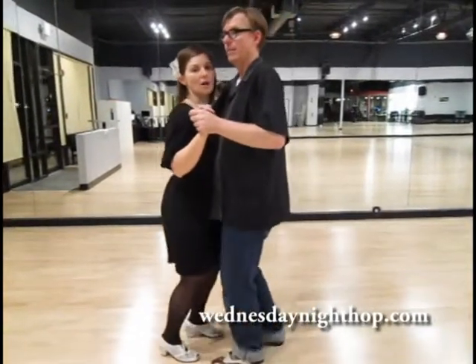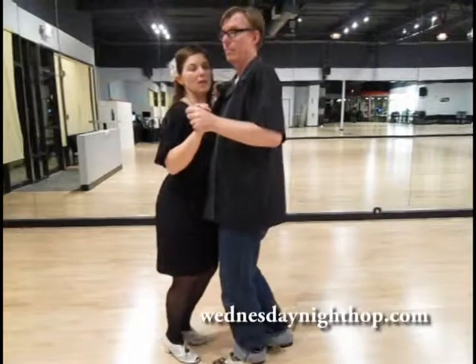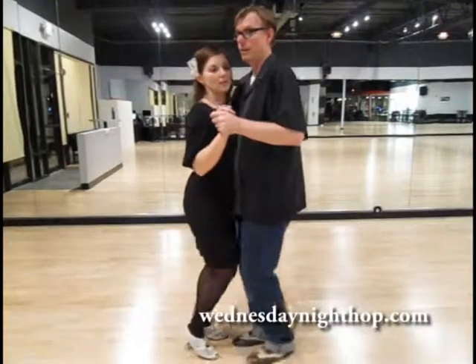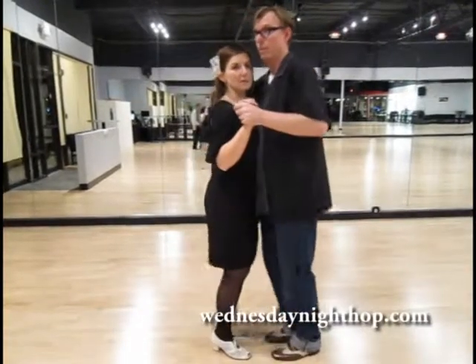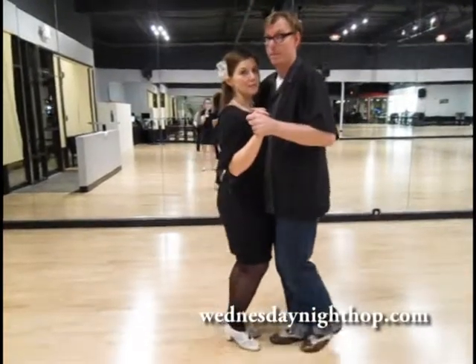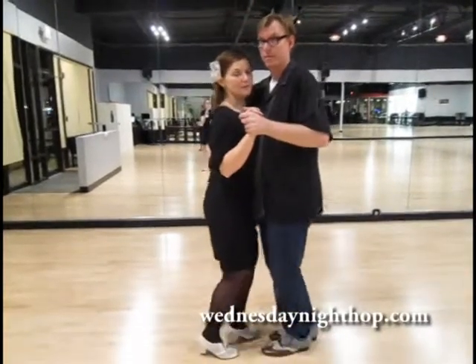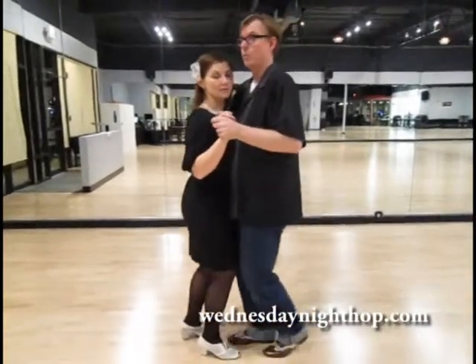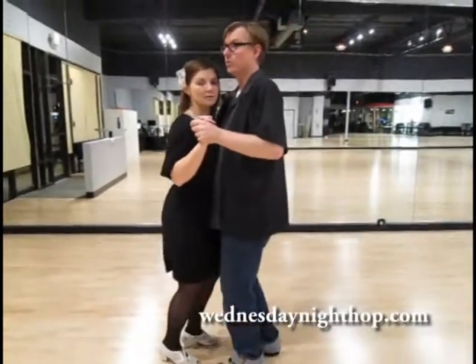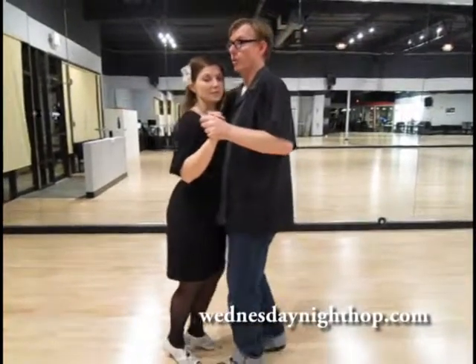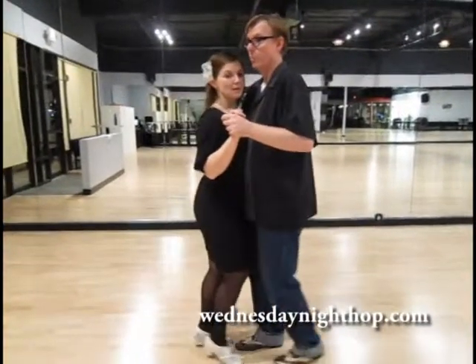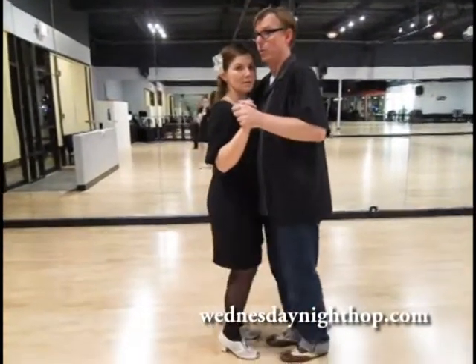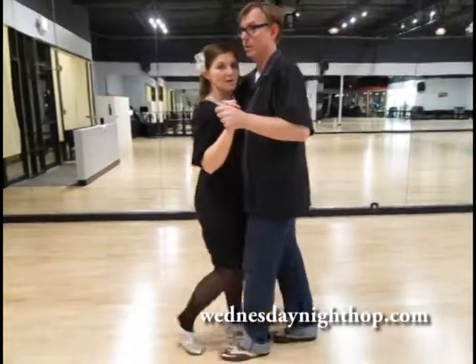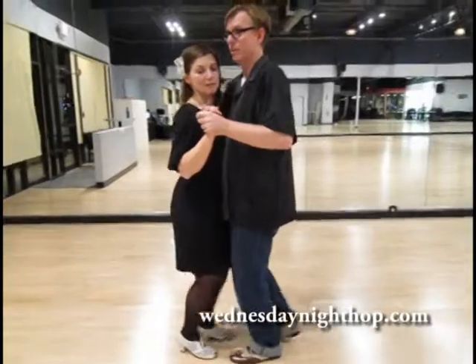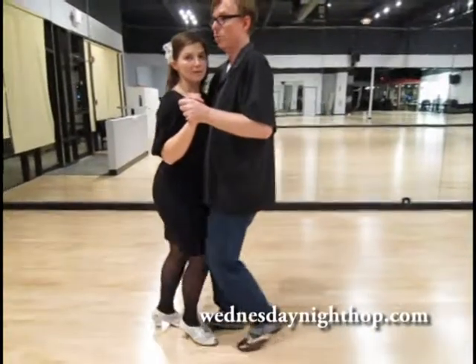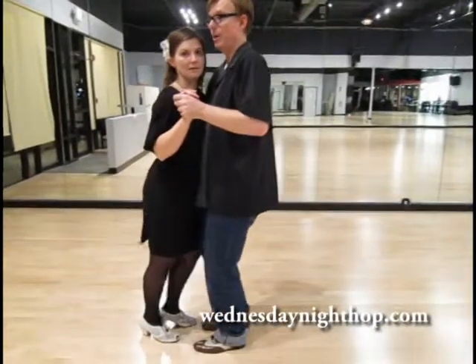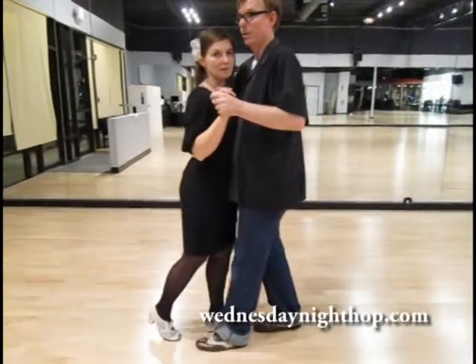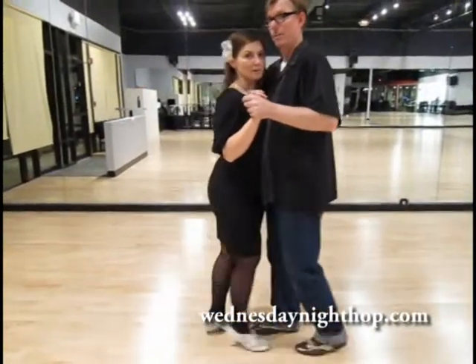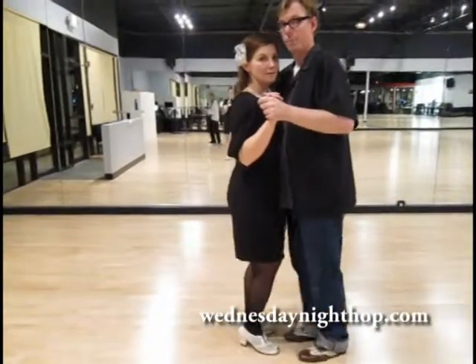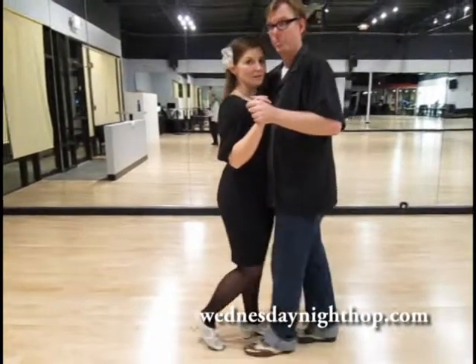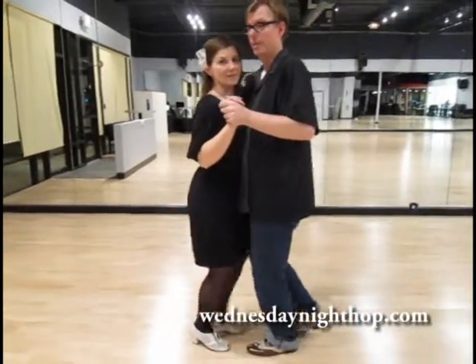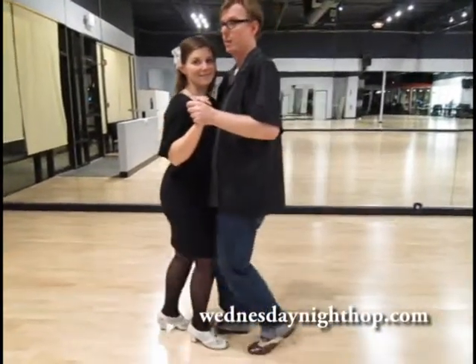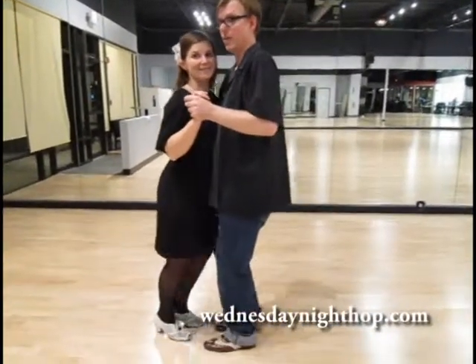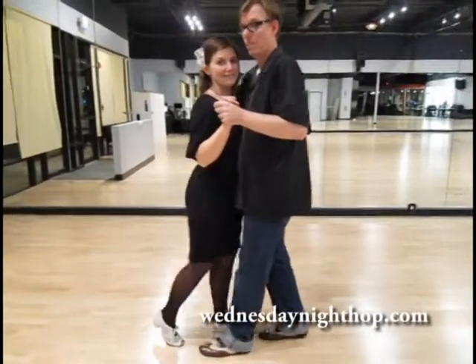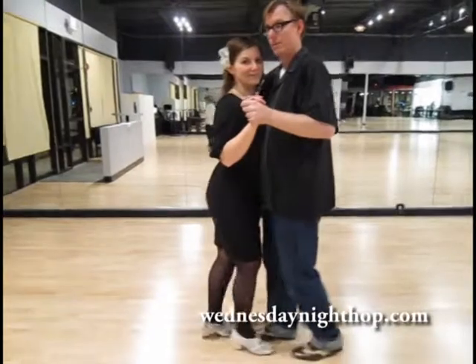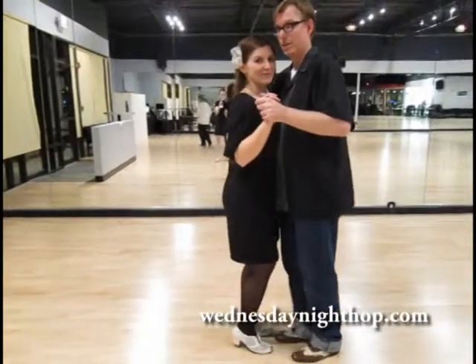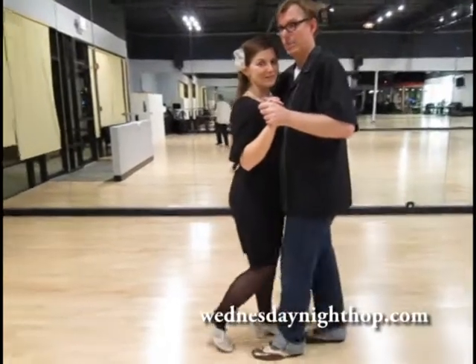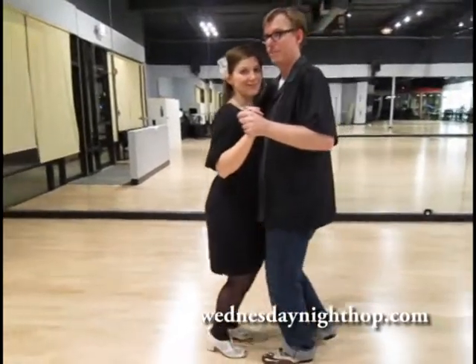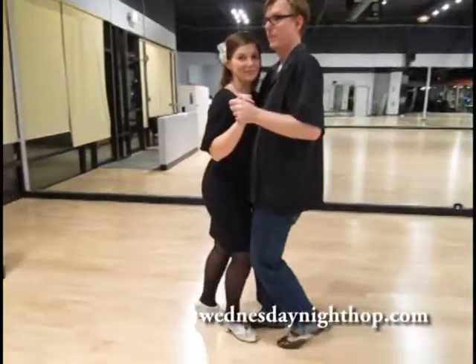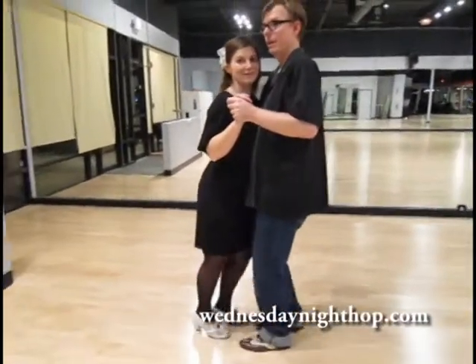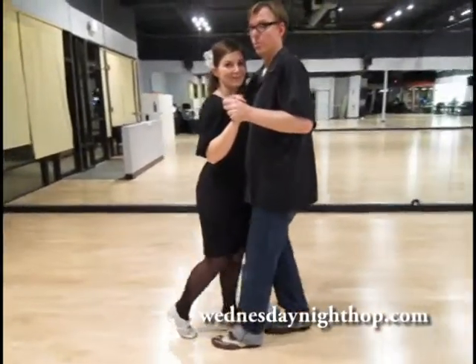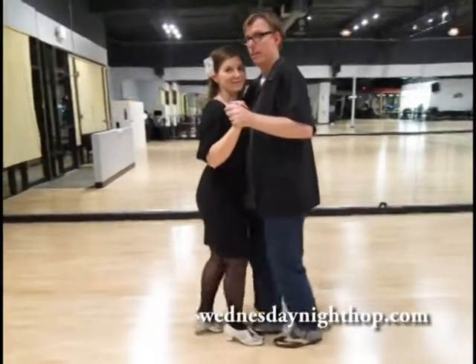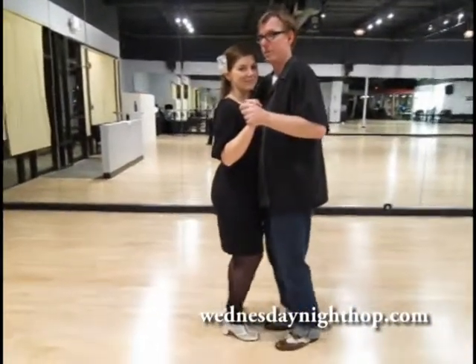And then we do the really basic. Three positions on the floor. We go down, hold in the middle. So it's her place, middle, my place, middle. Step together, step. Step together, step. Here too we're pulsing at every step.